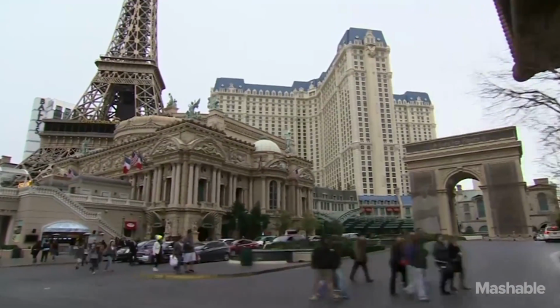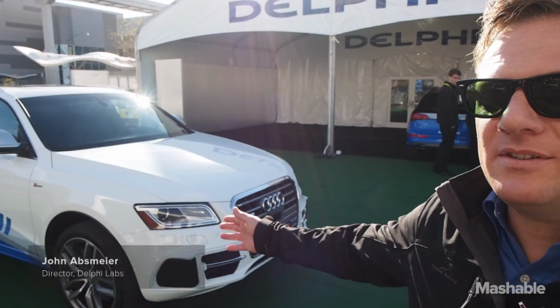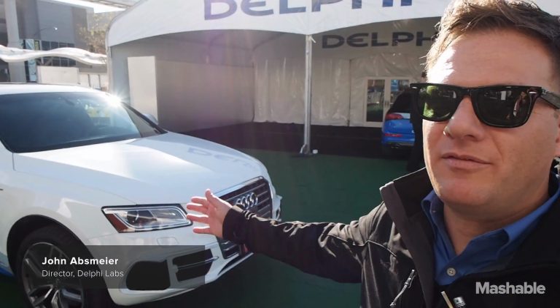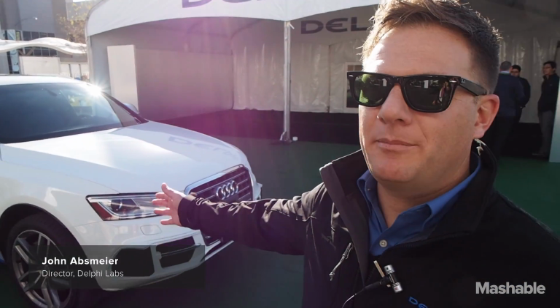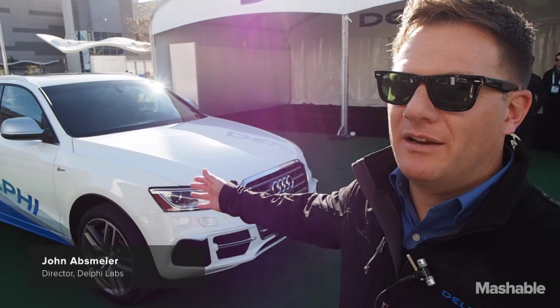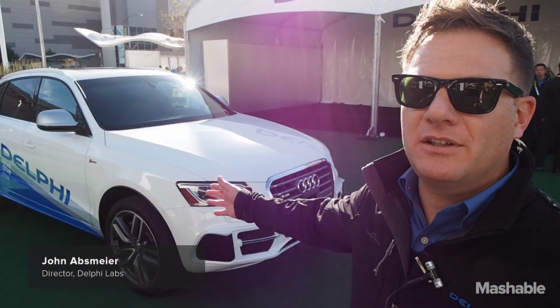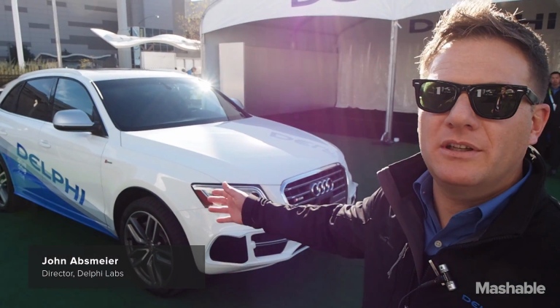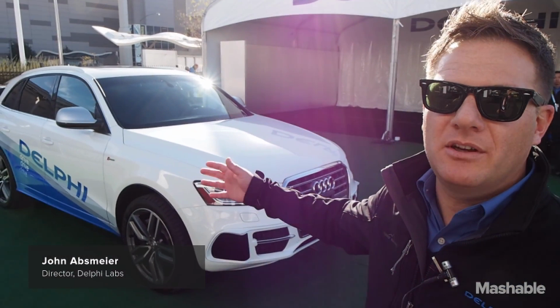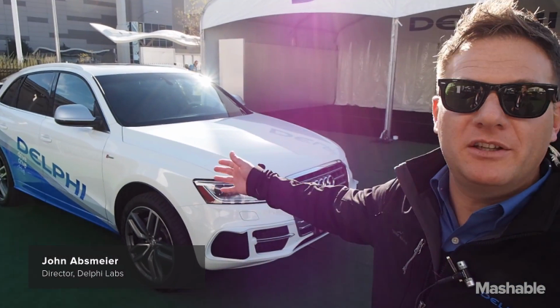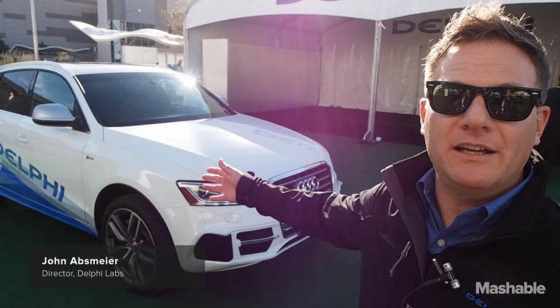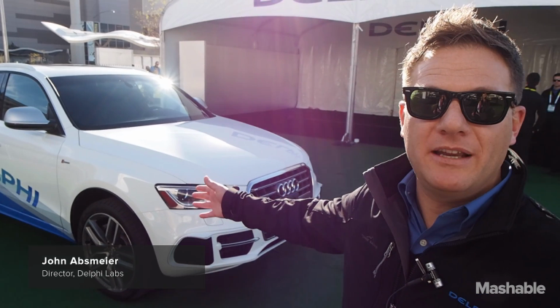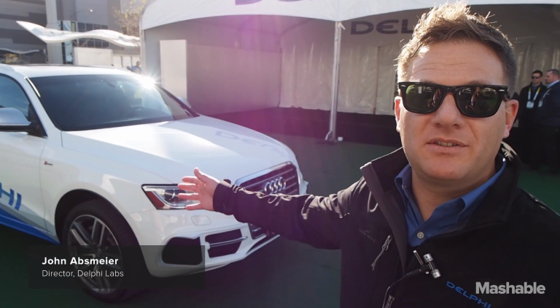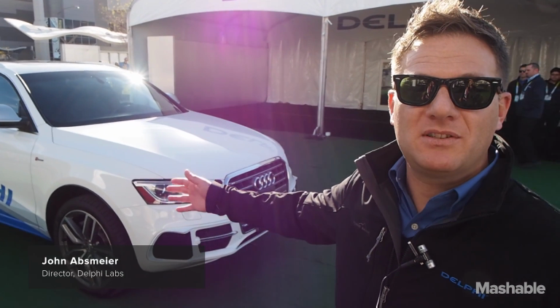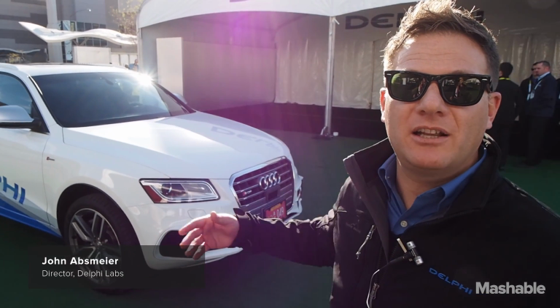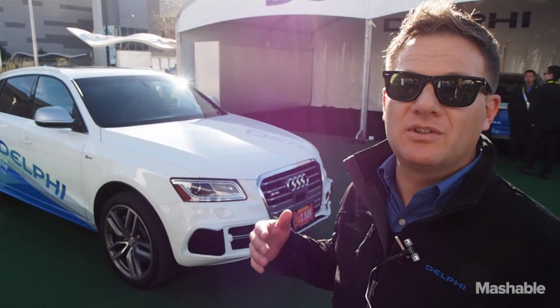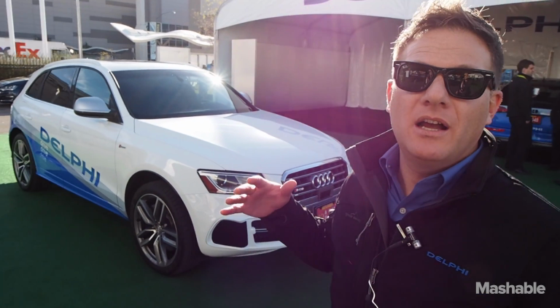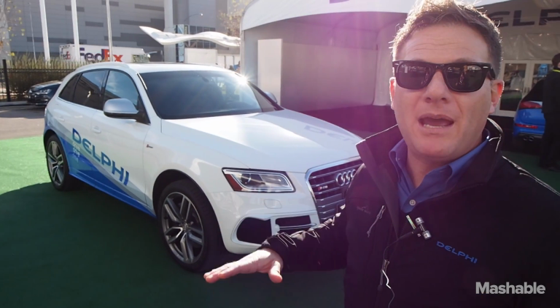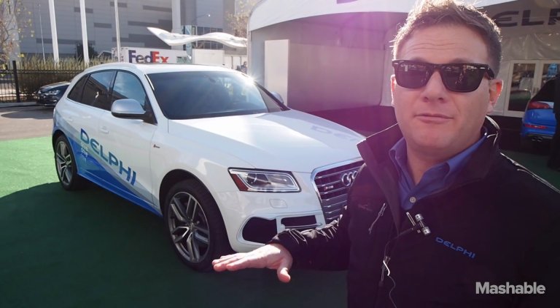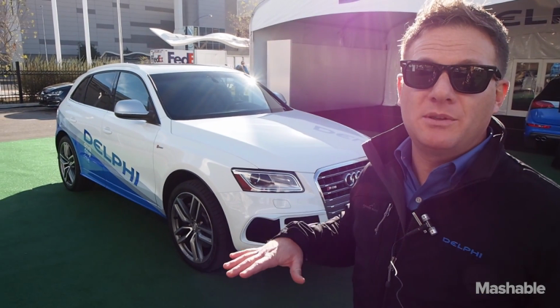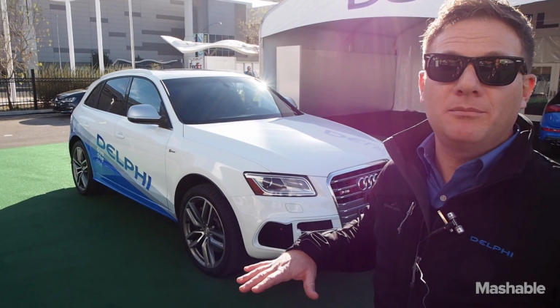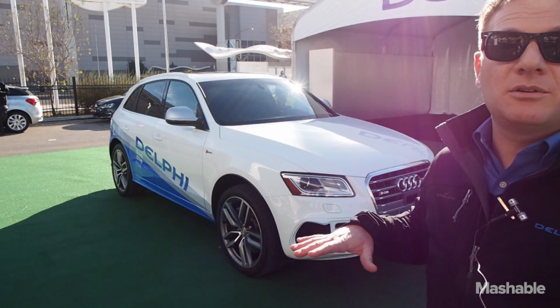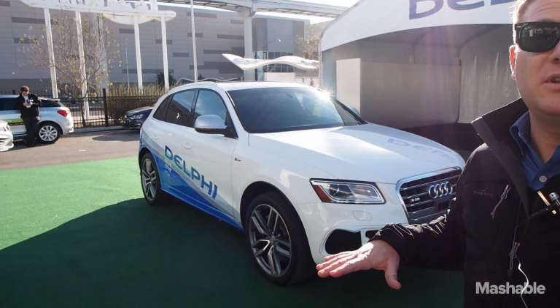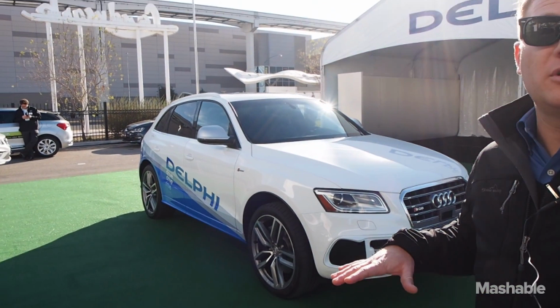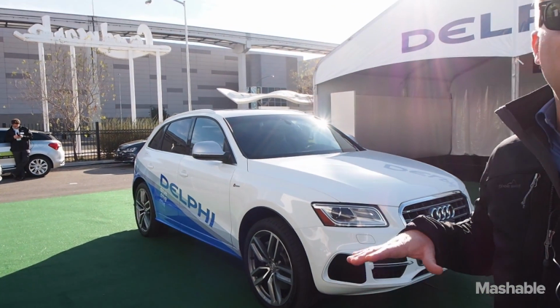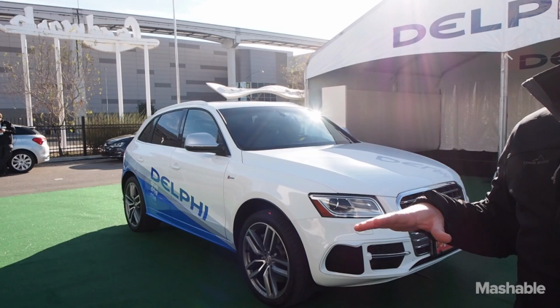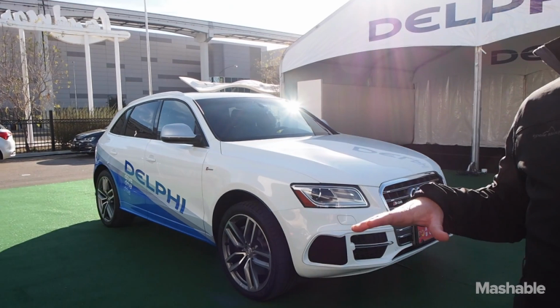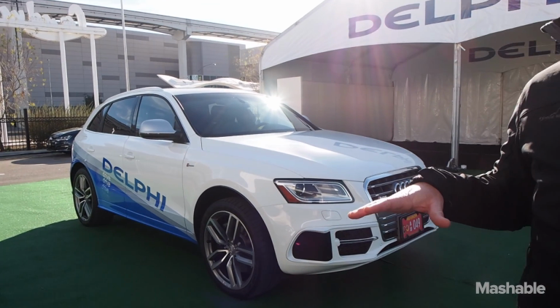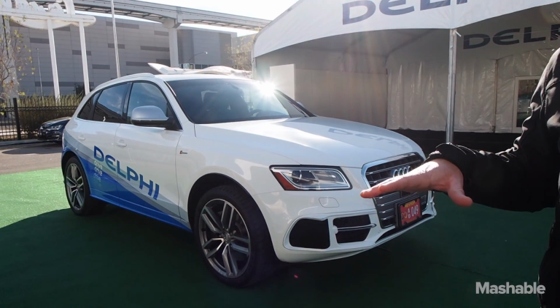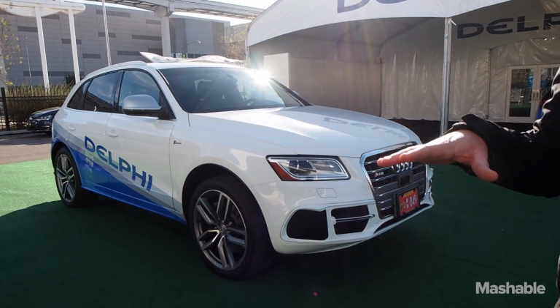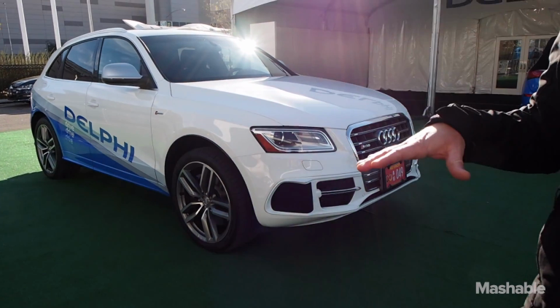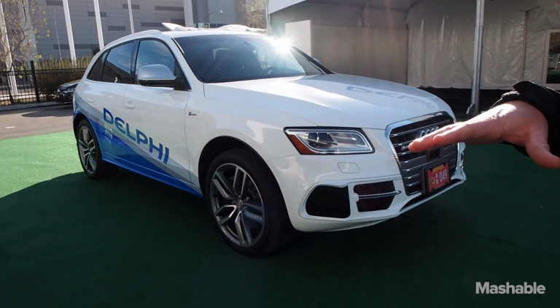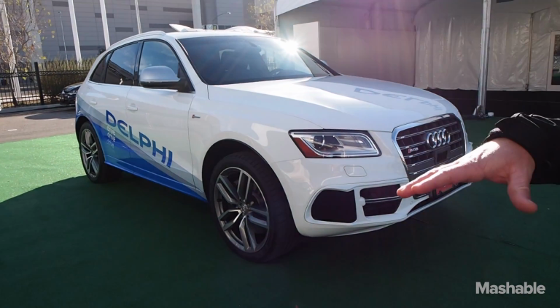This is Delphi's automated driving vehicle. We call it Delphi Drive. The system inside includes the platforms and building blocks that we're using for selling automated driving components and systems to the car makers.